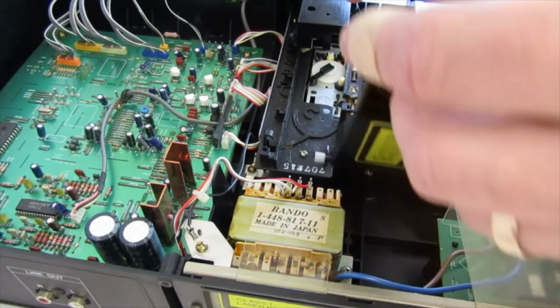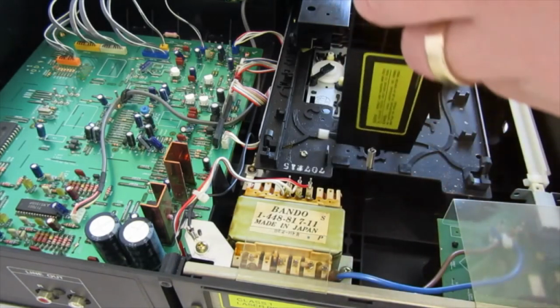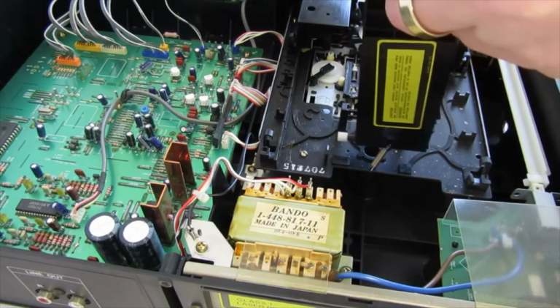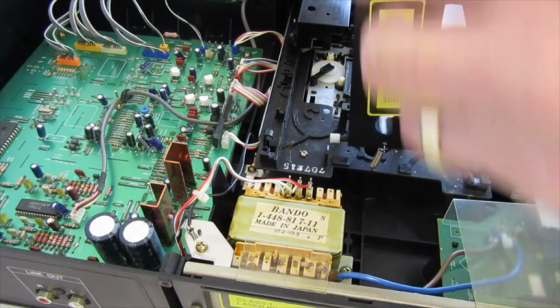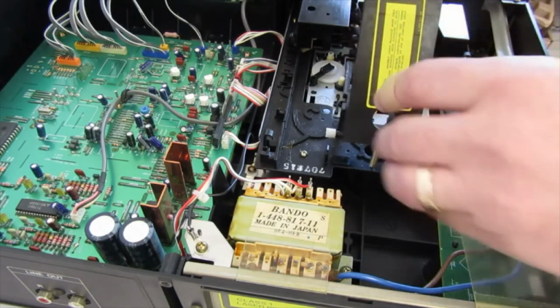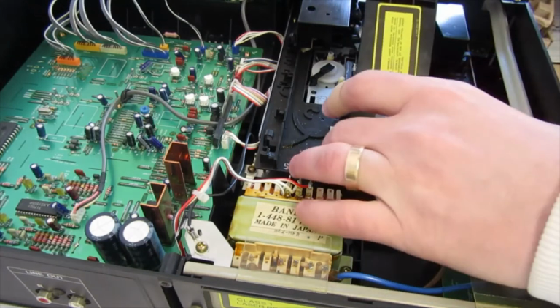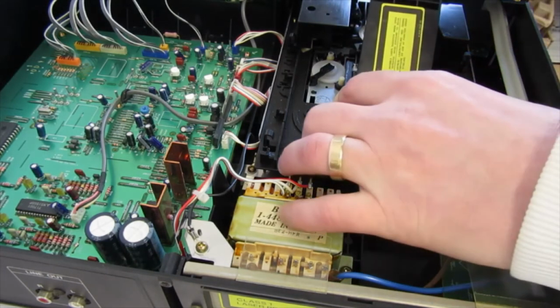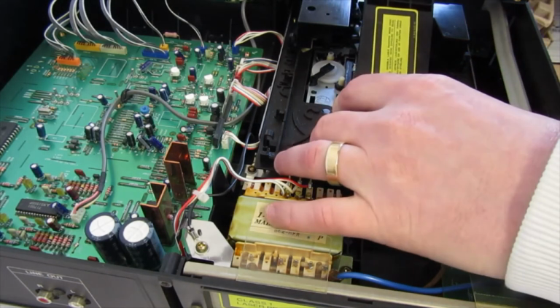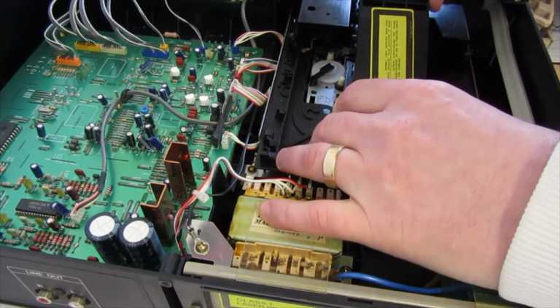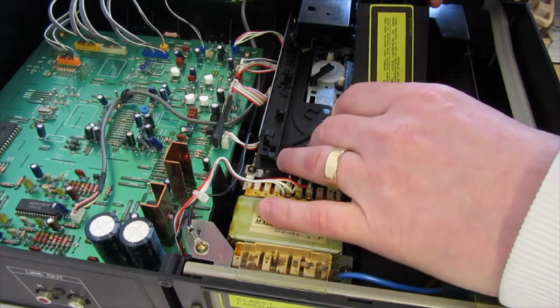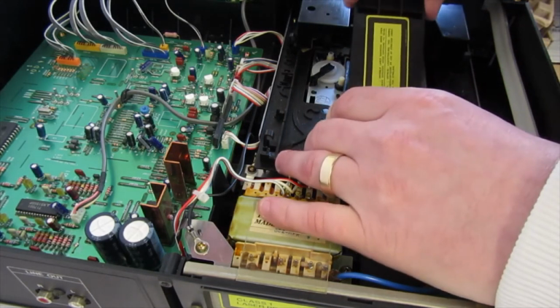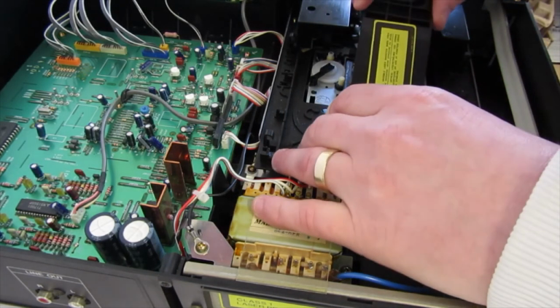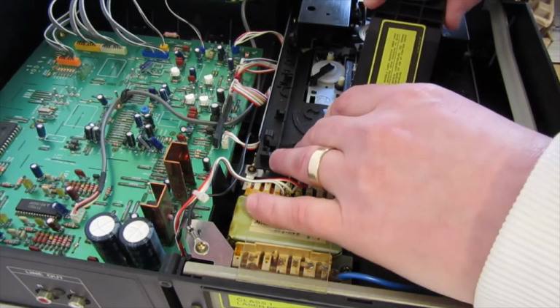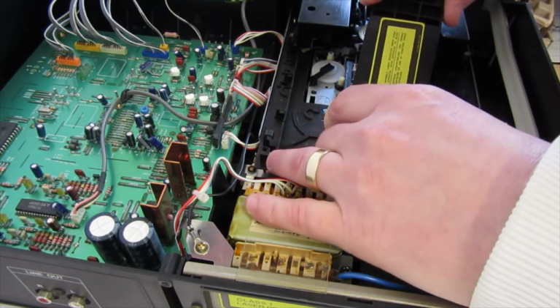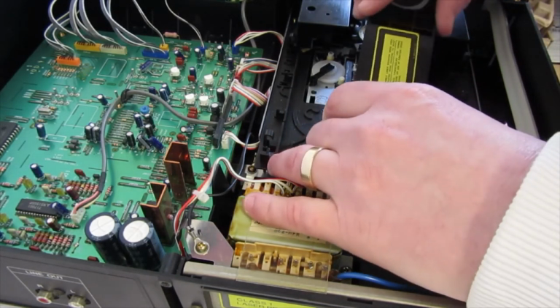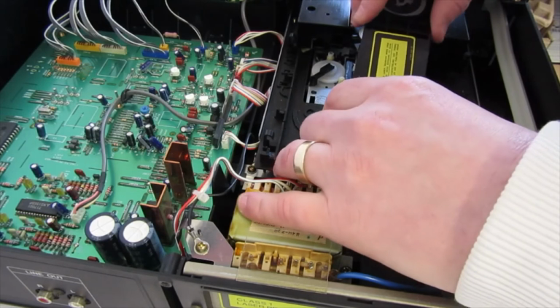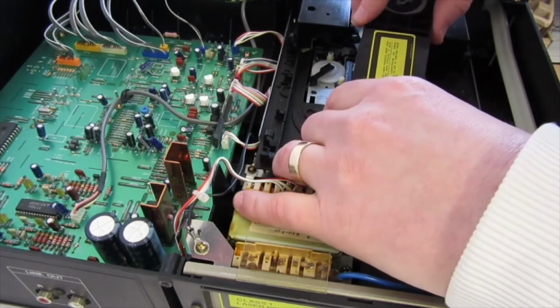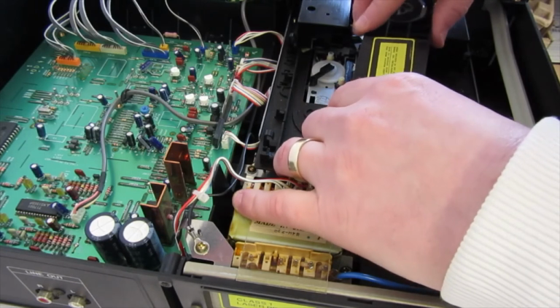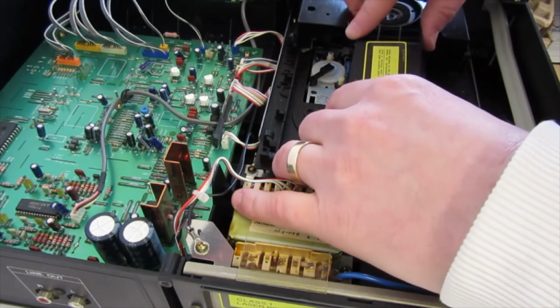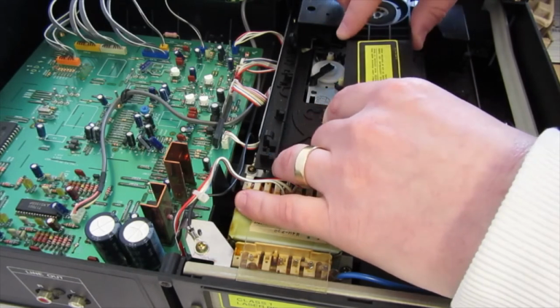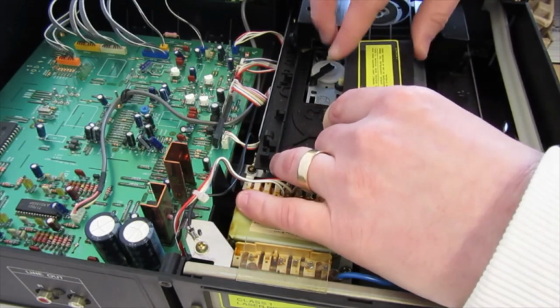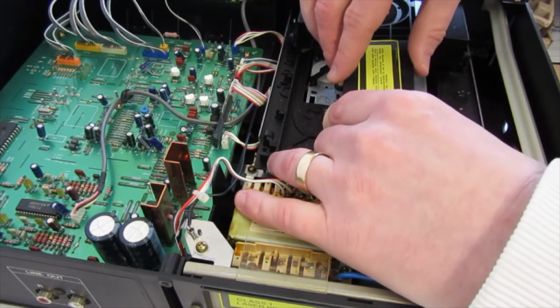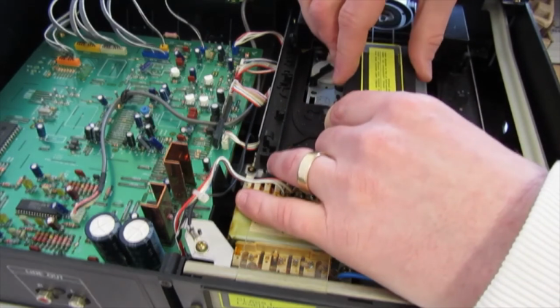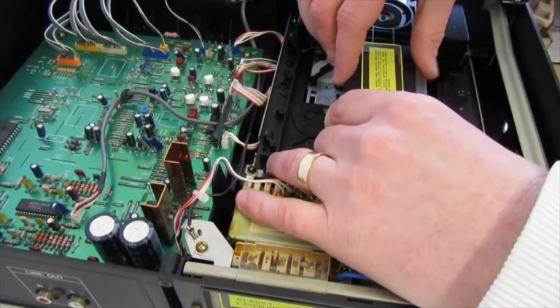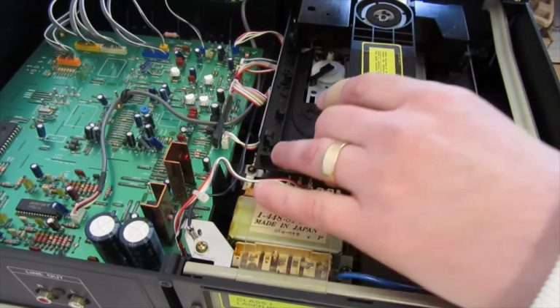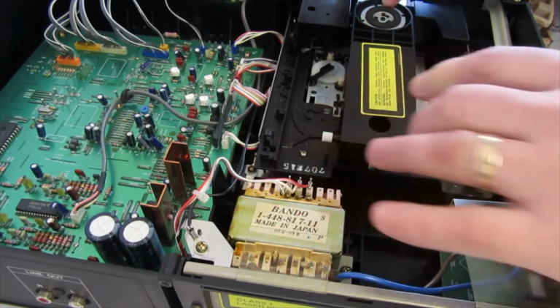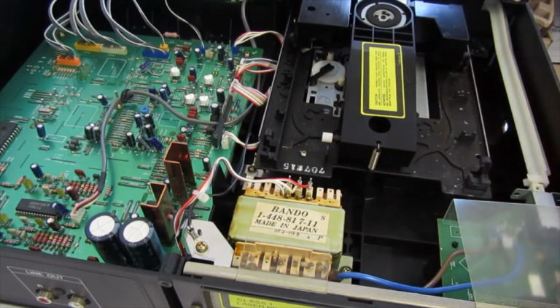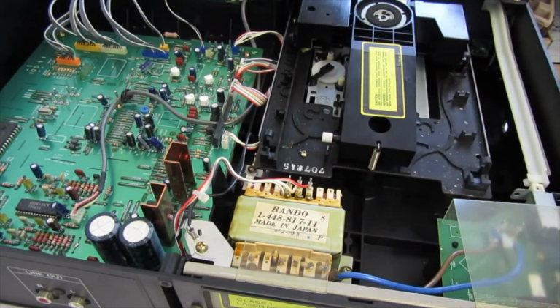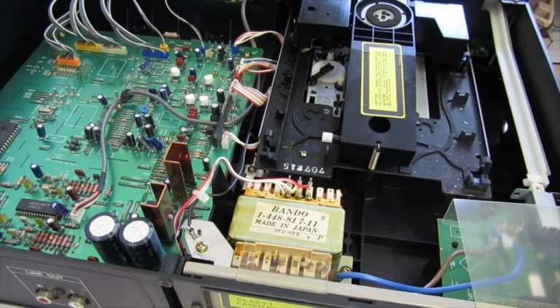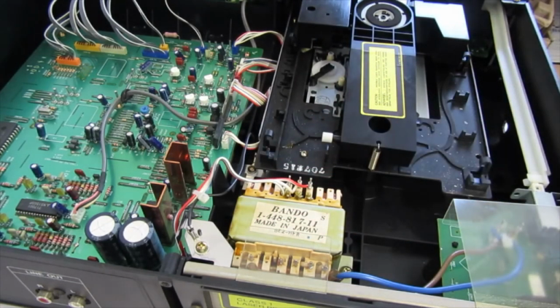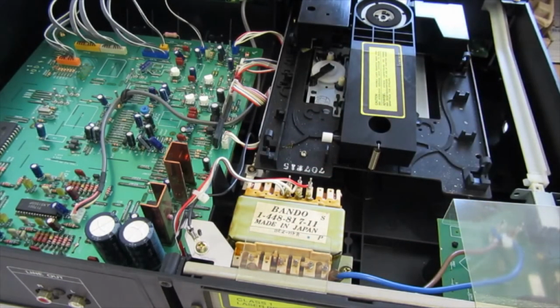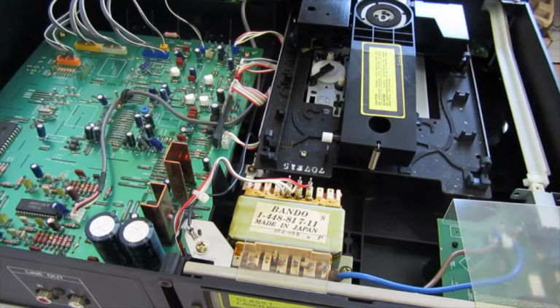Next thing then is to put this back — this is straightforward. You add it in and it just pushes down. Now that's back.